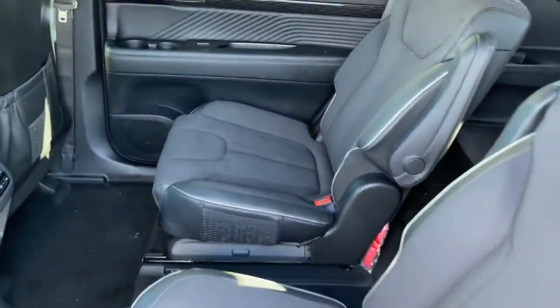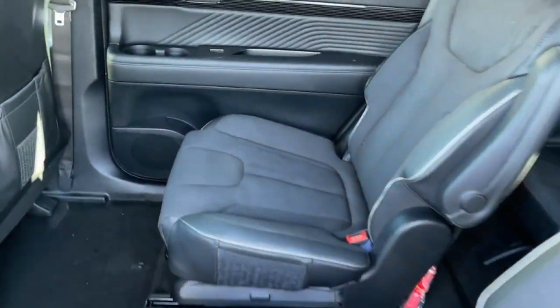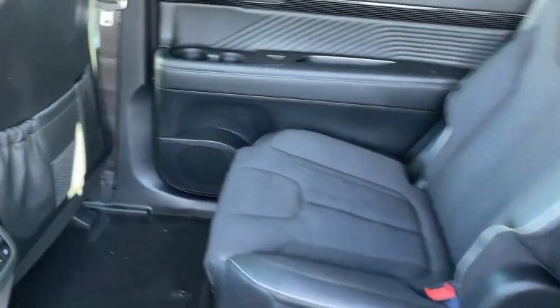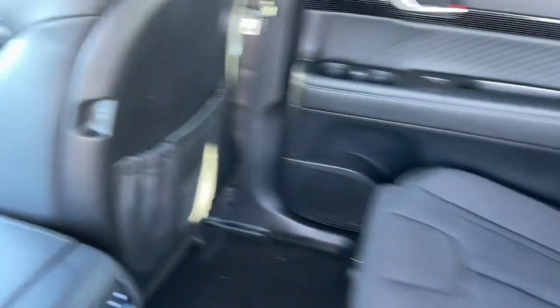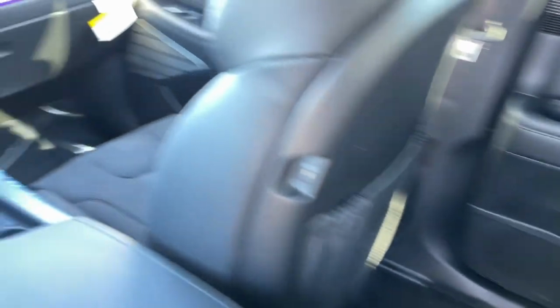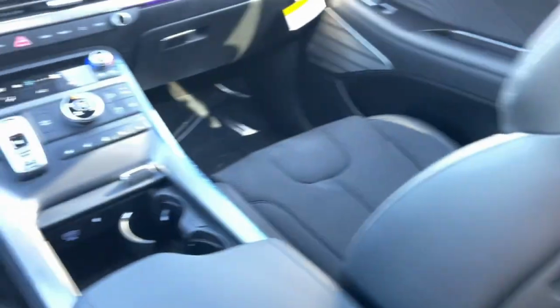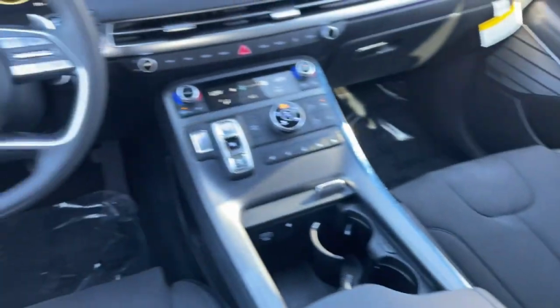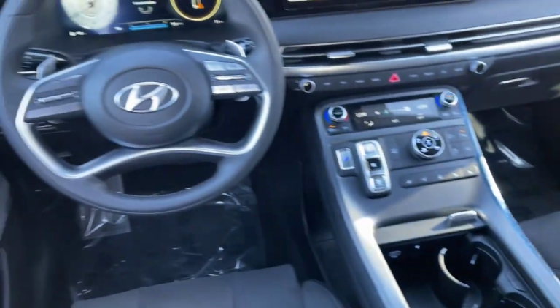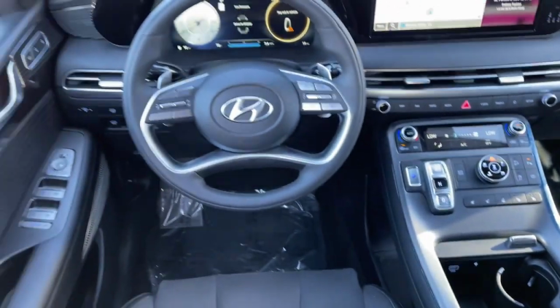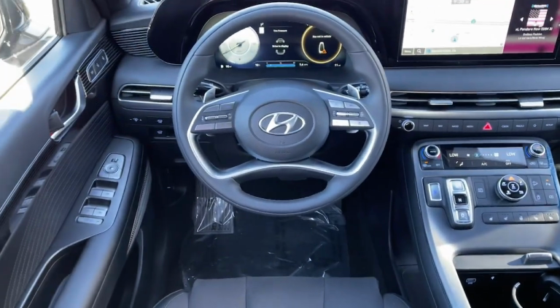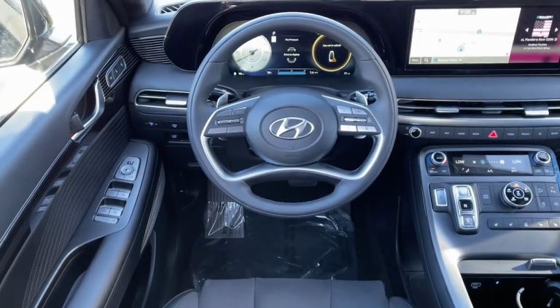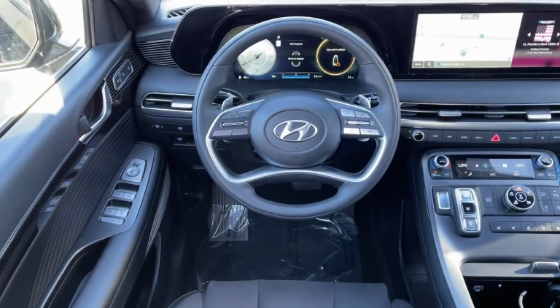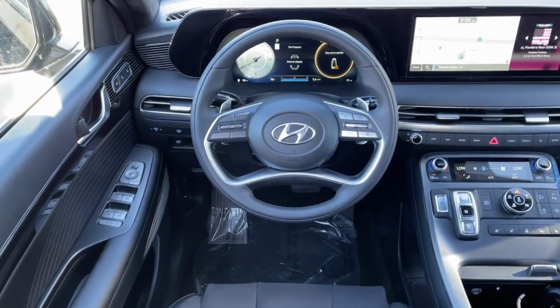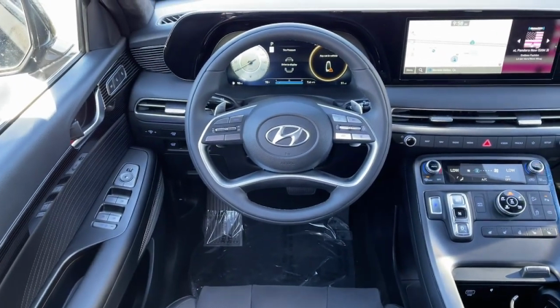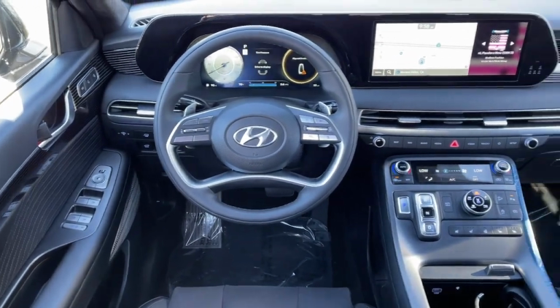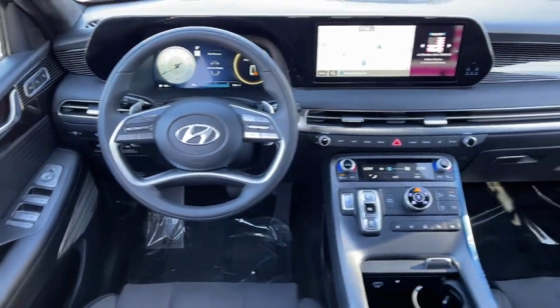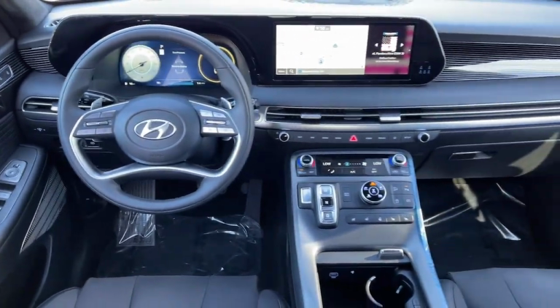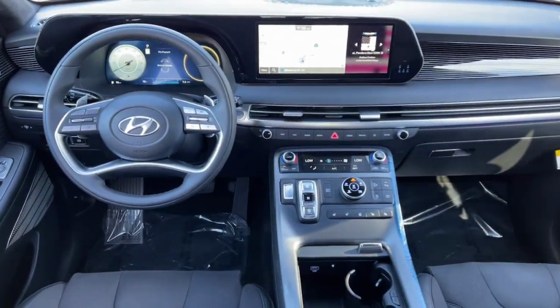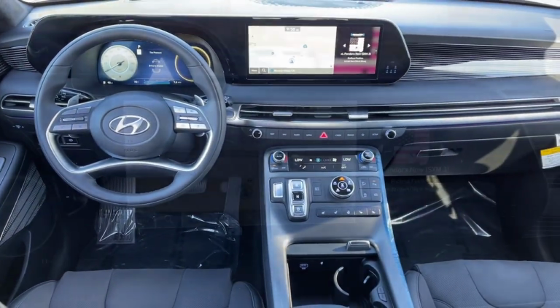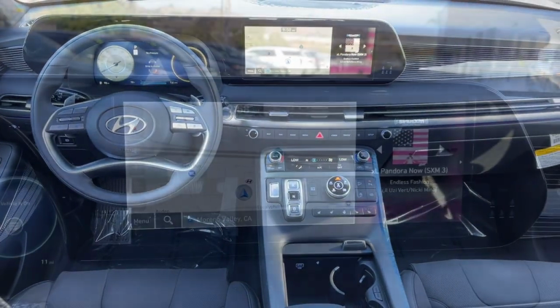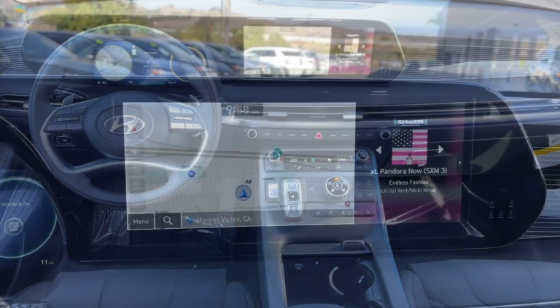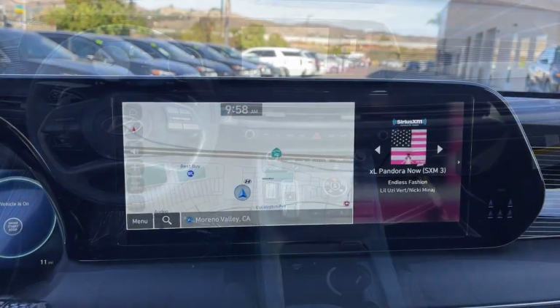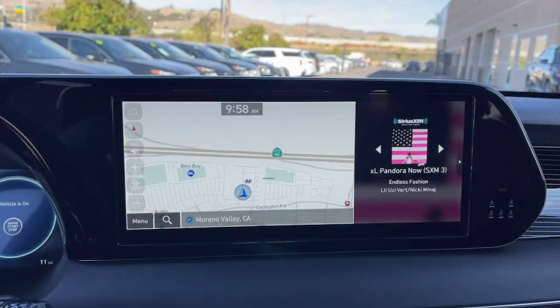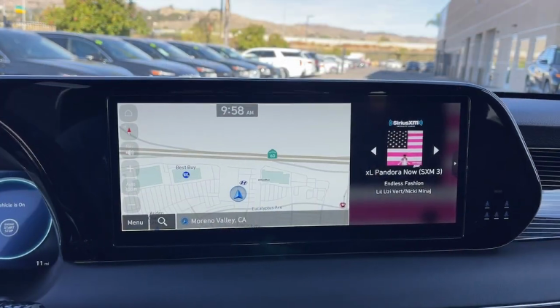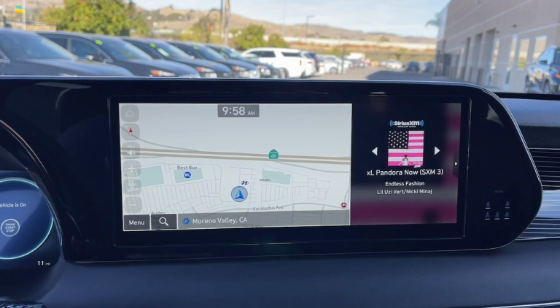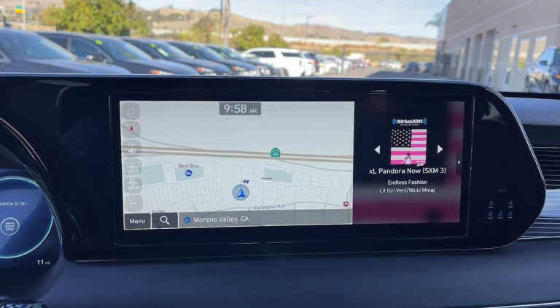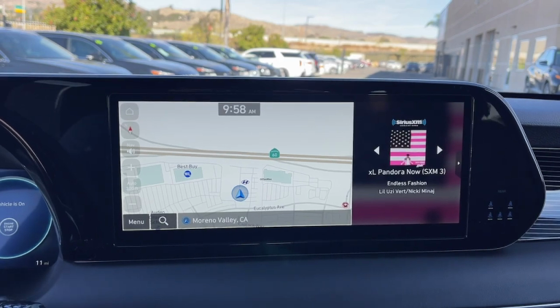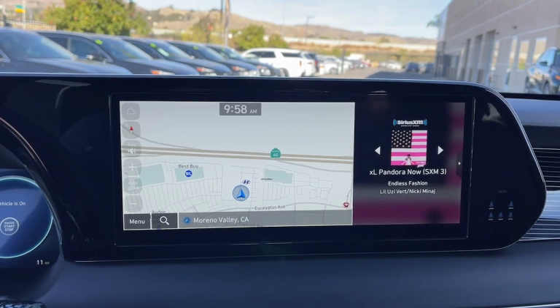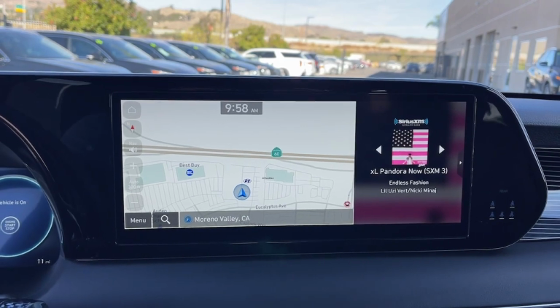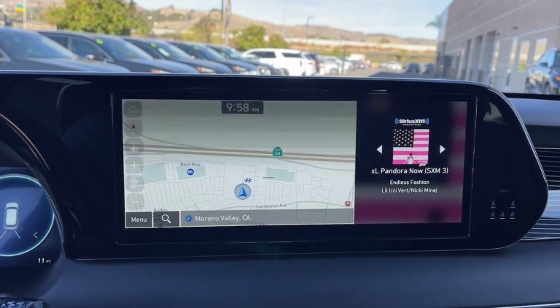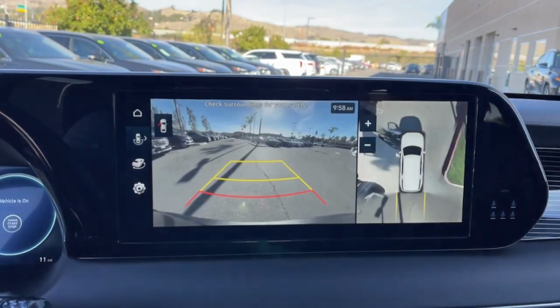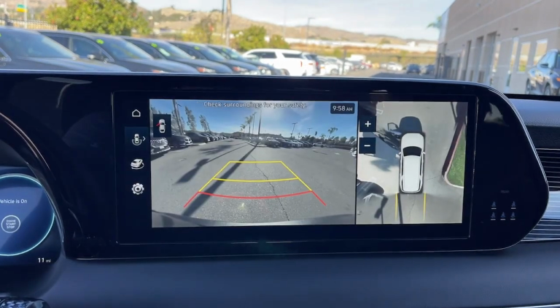Come in and drive this family-friendly Palisade. Come in for a fun and easy road test — our team will make it the best part of your day.